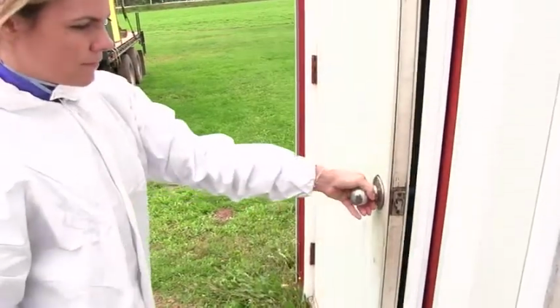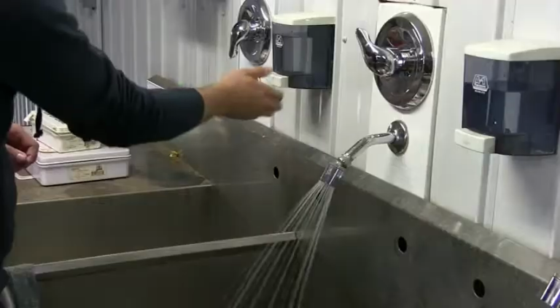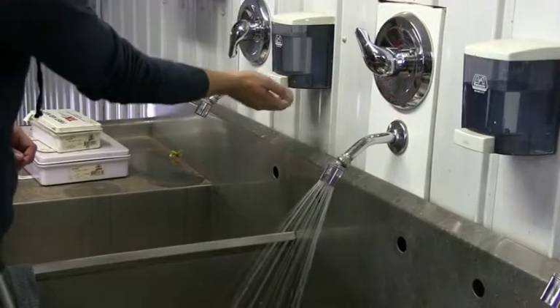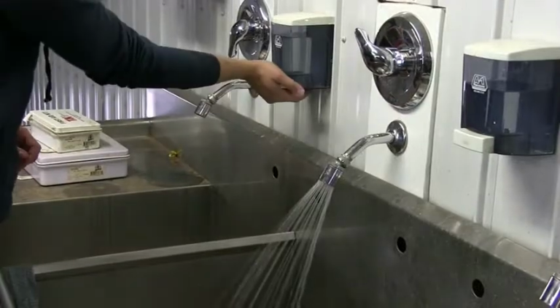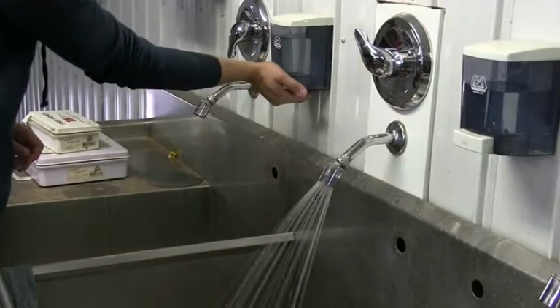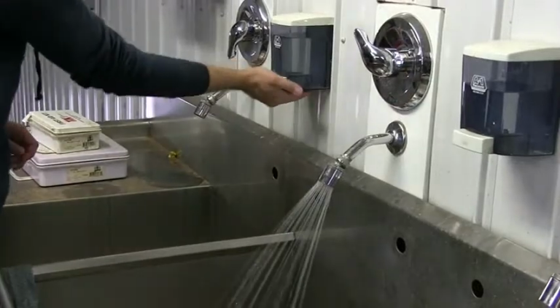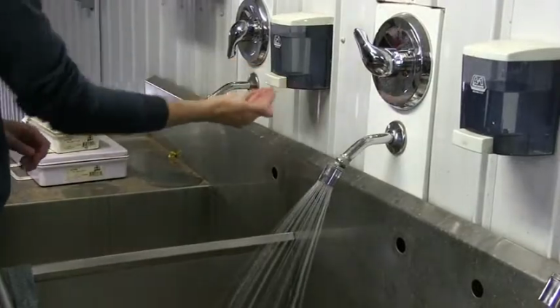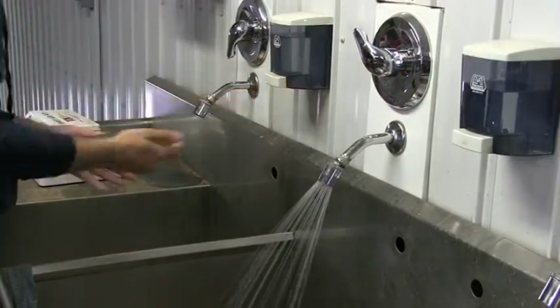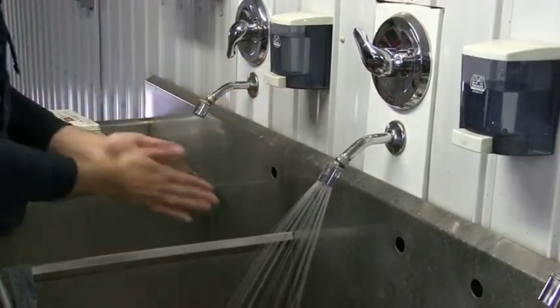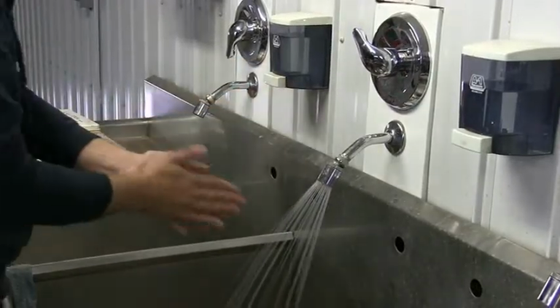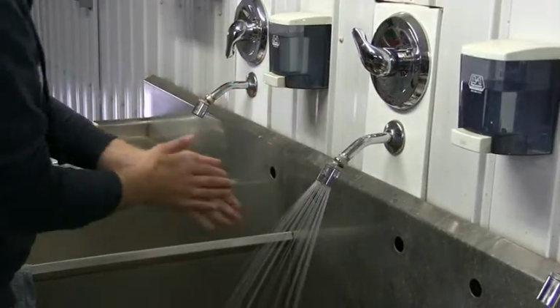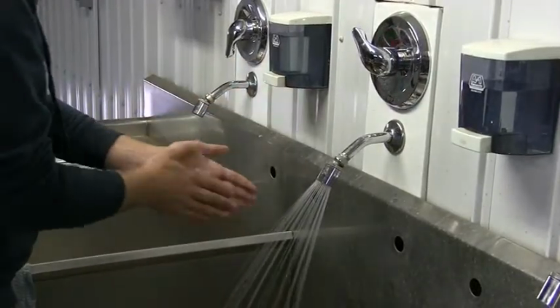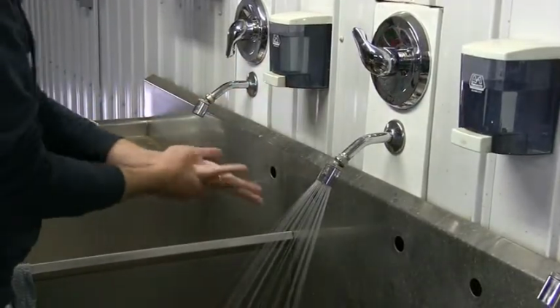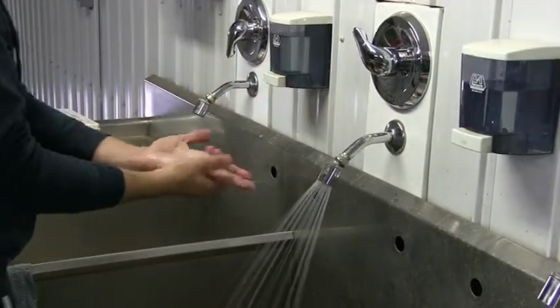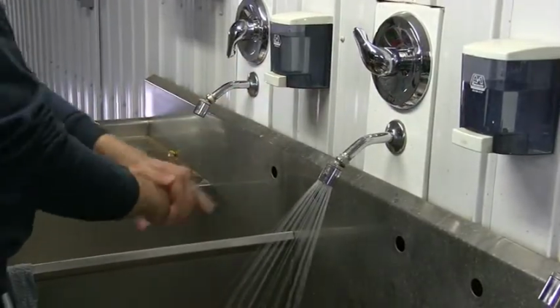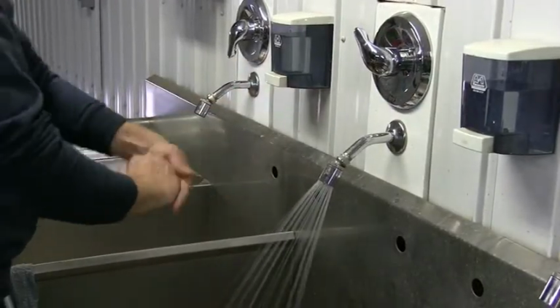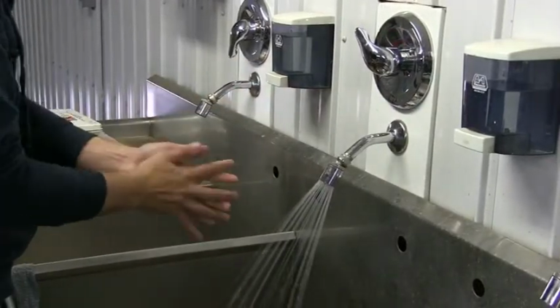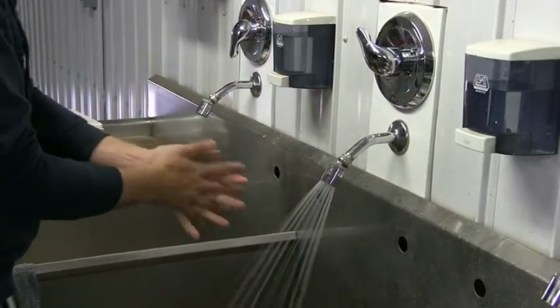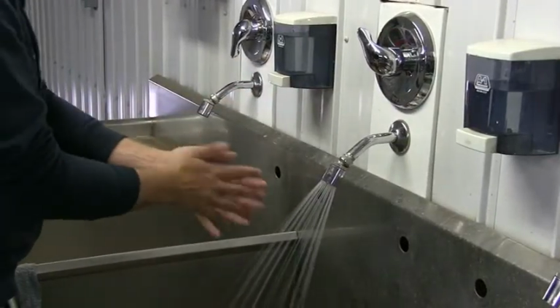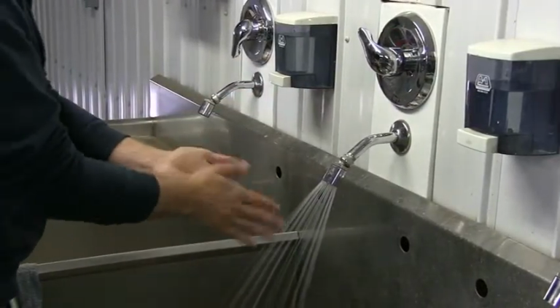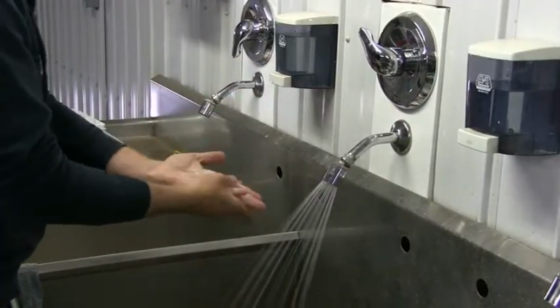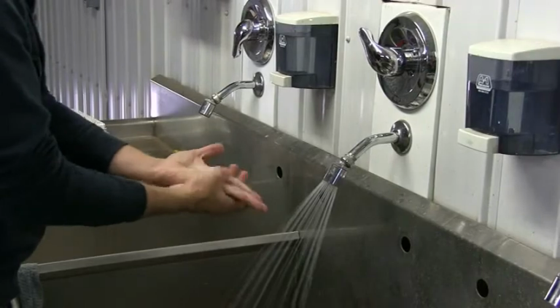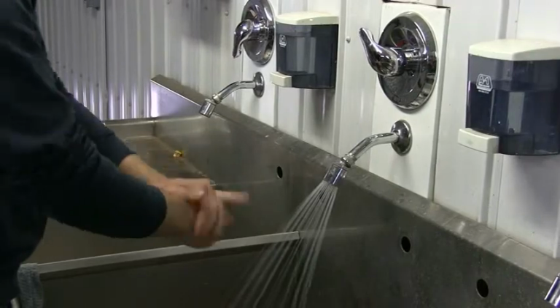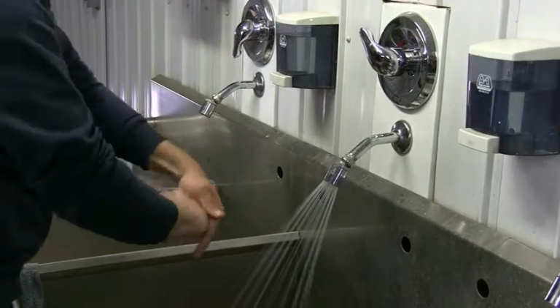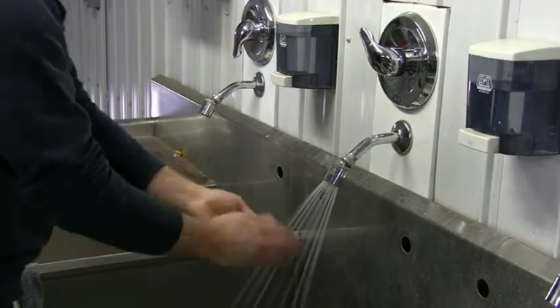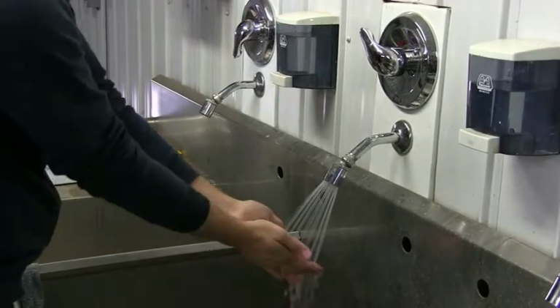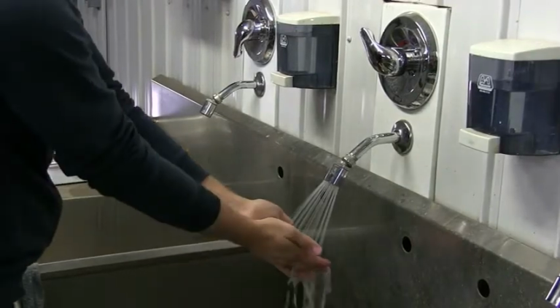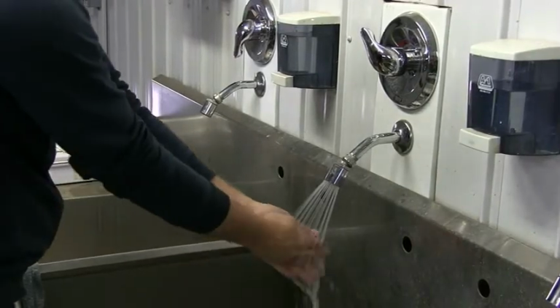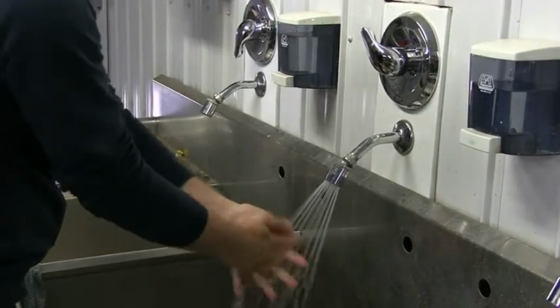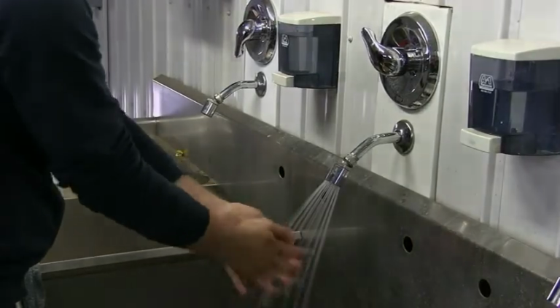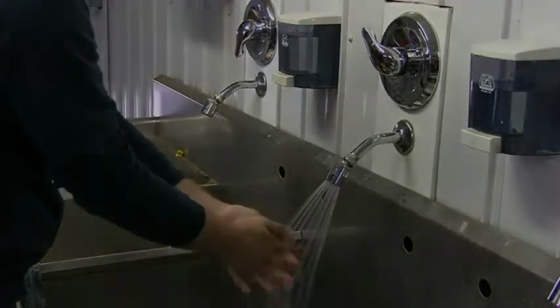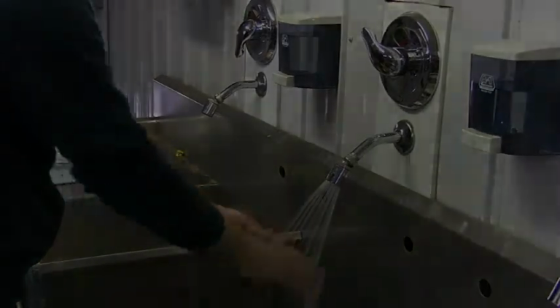Always wash hands after handling chemicals in case you have any chemical residue left on your hands that could be transferred into the body from eating, smoking, and using the bathroom.